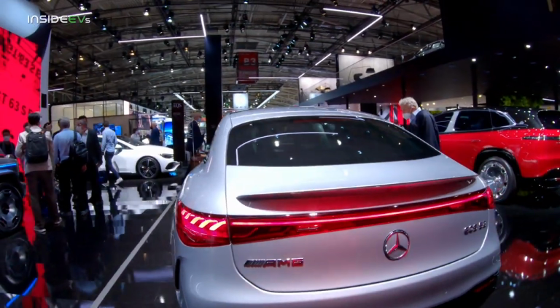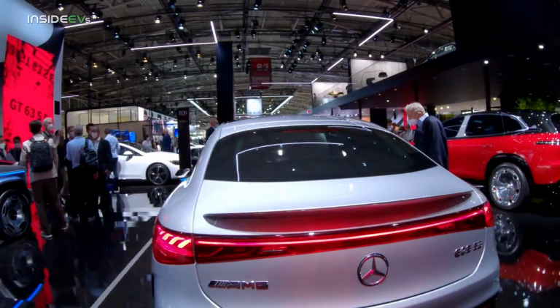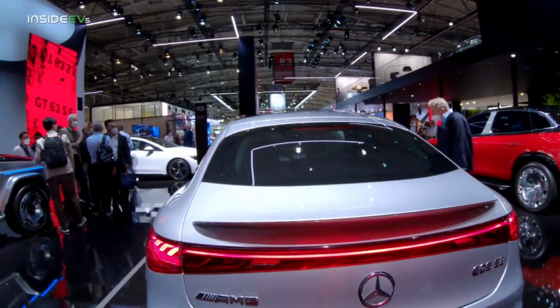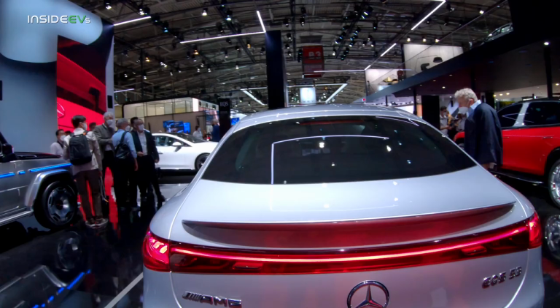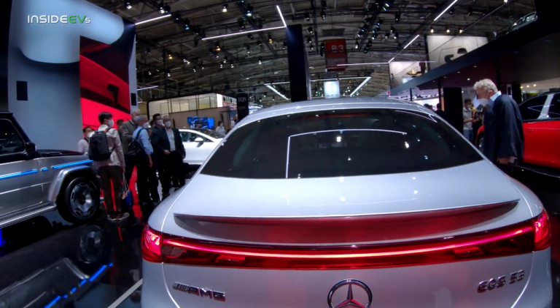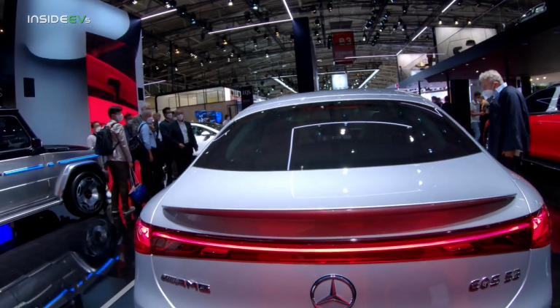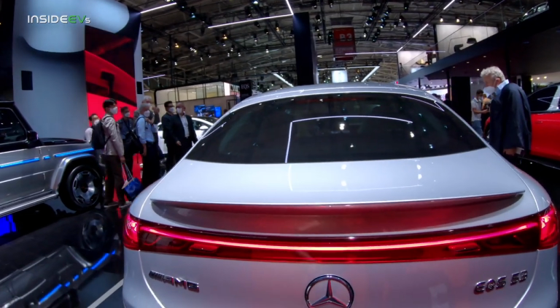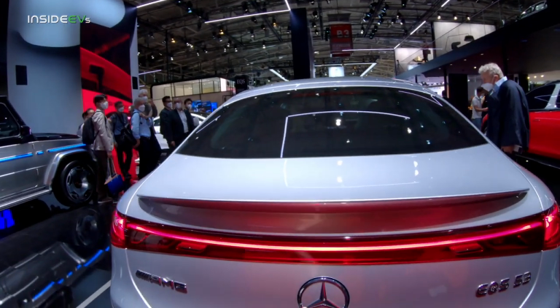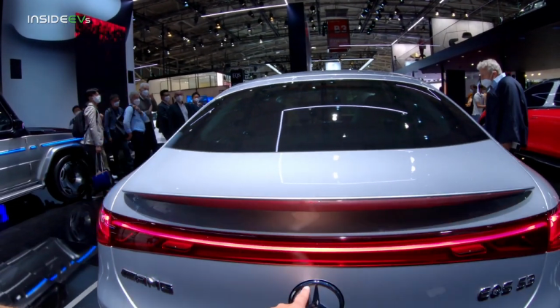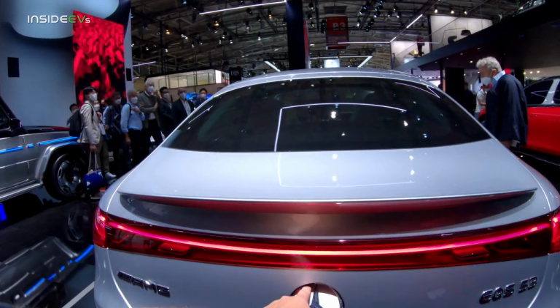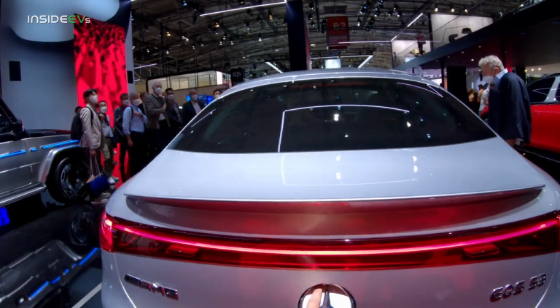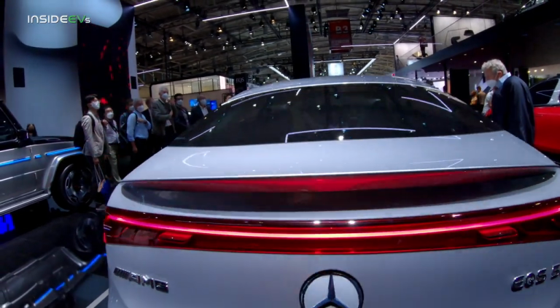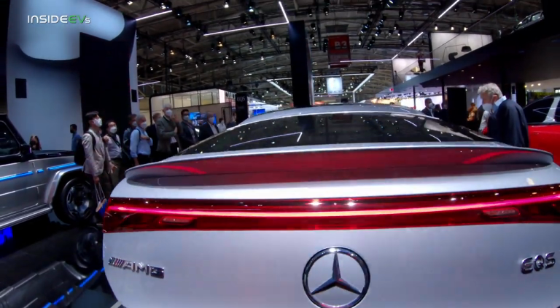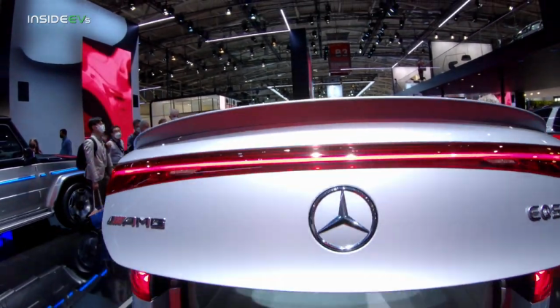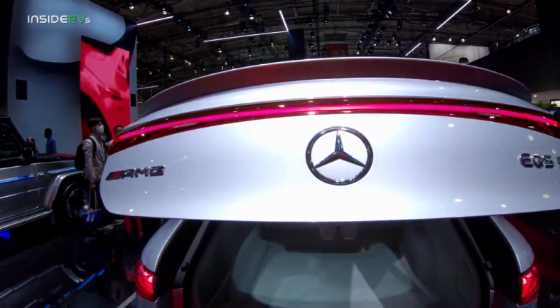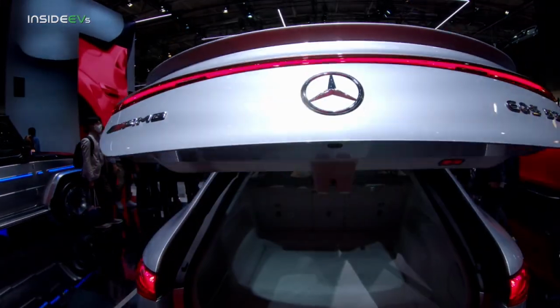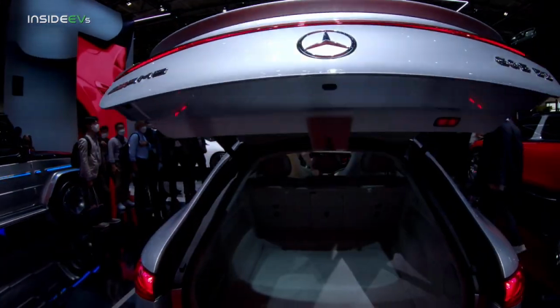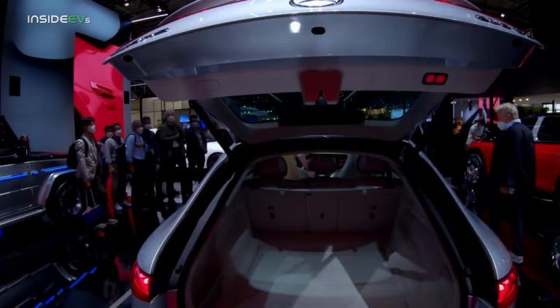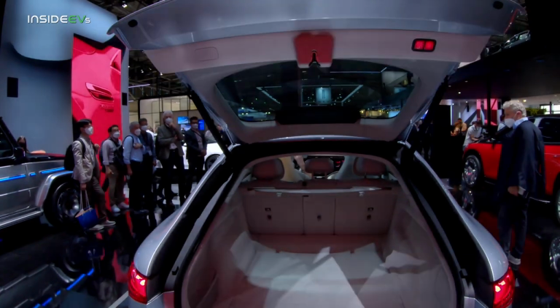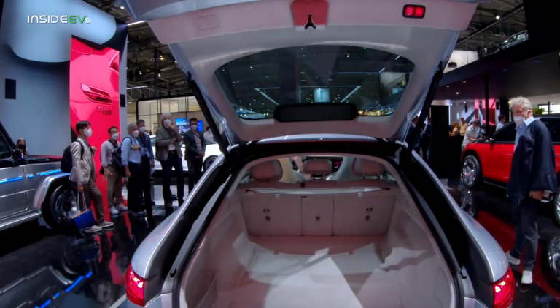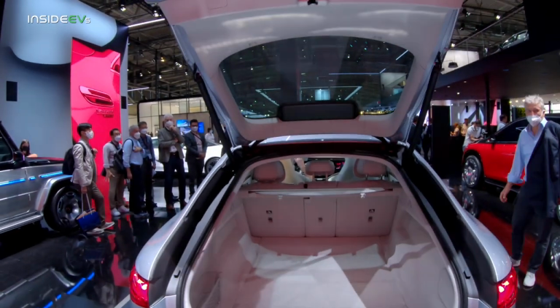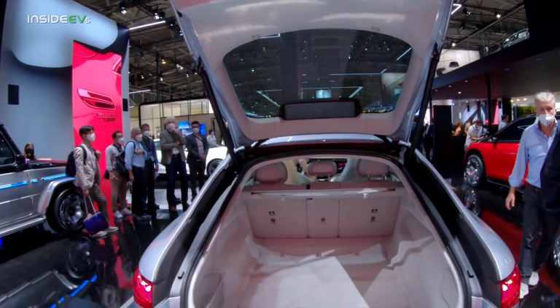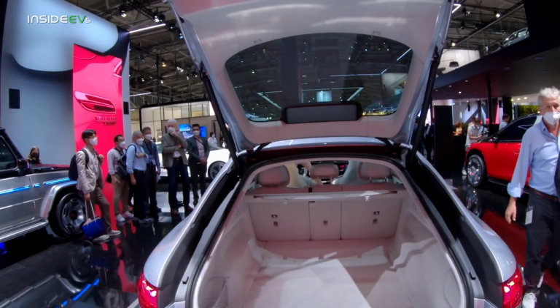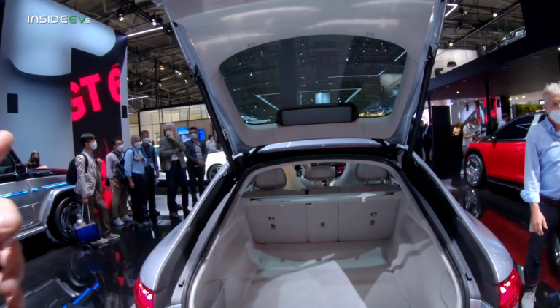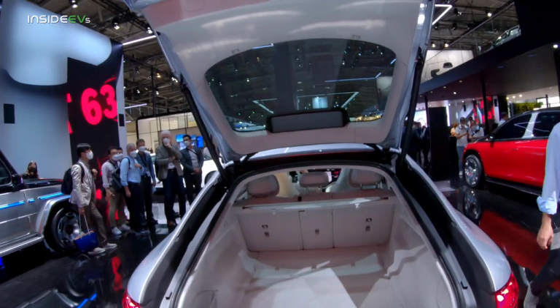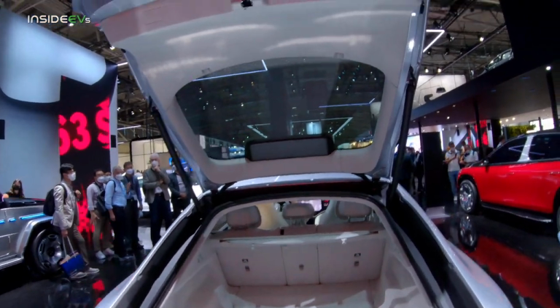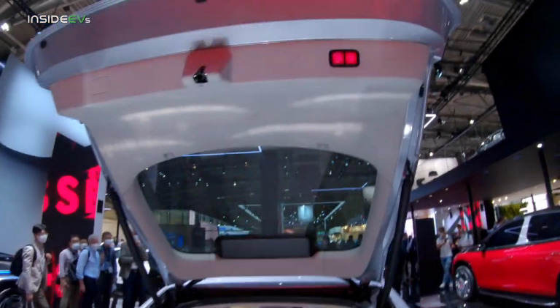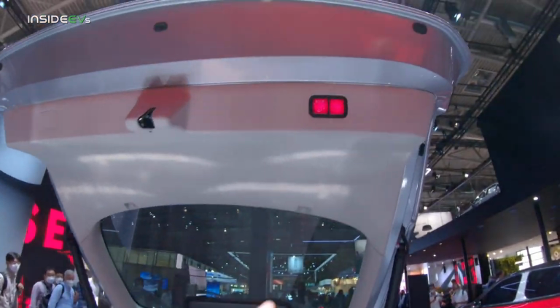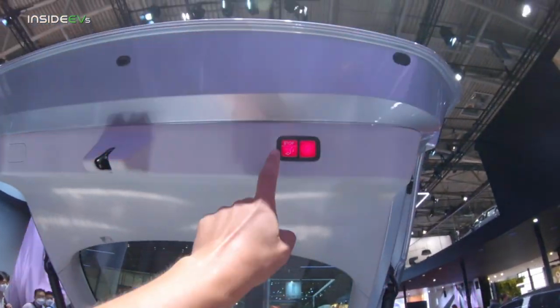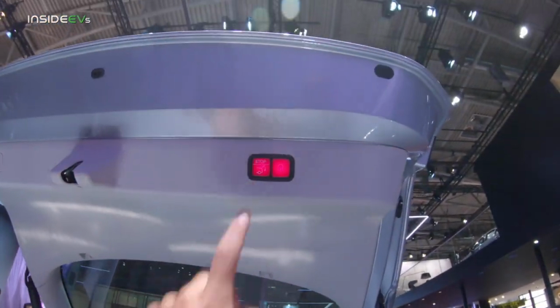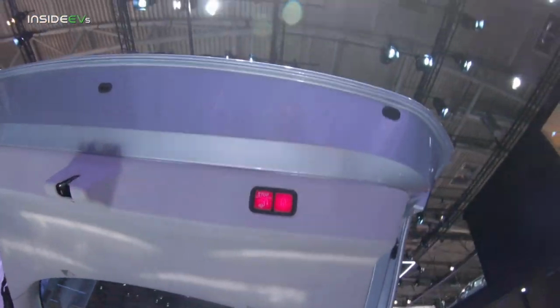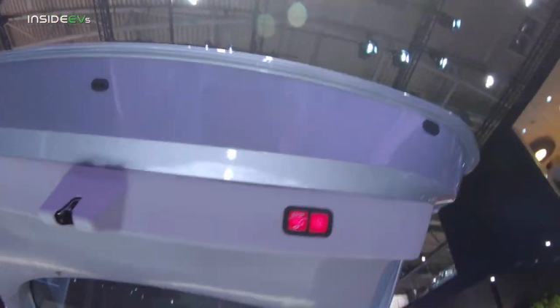In case you didn't know, this is actually a hatchback — it's not a sedan. The EQE, the smaller car, is a sedan, but the larger EQS is a liftback.